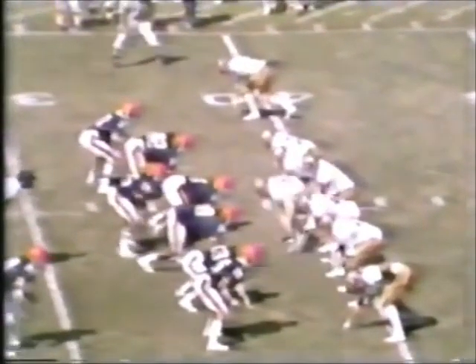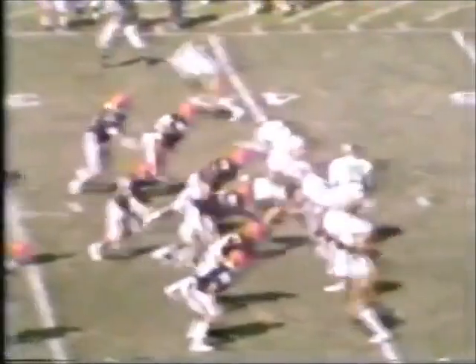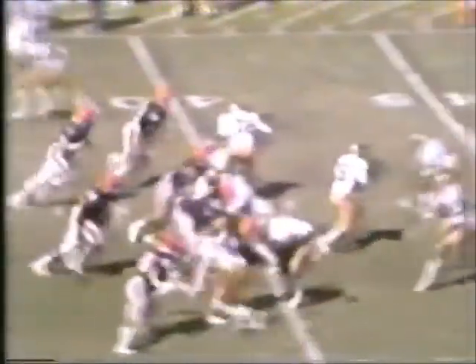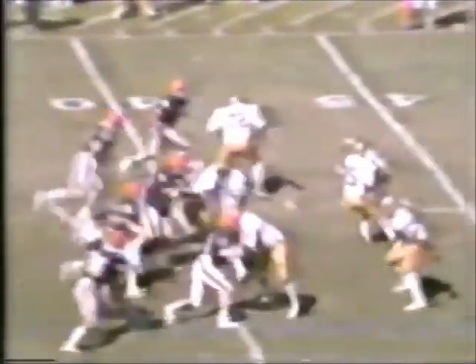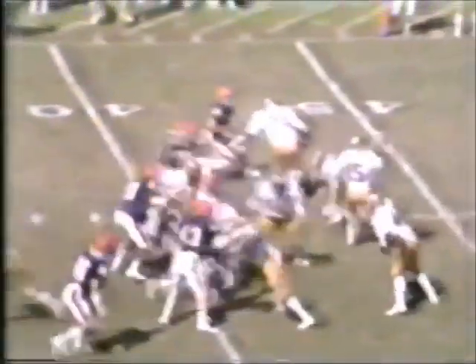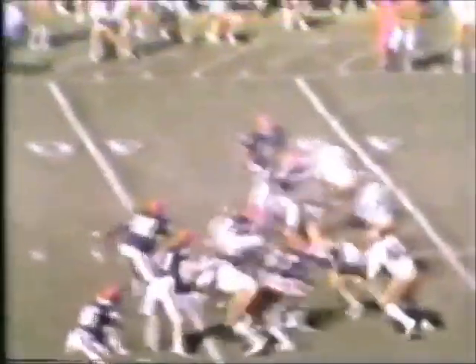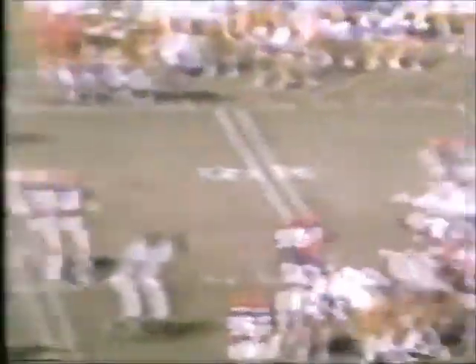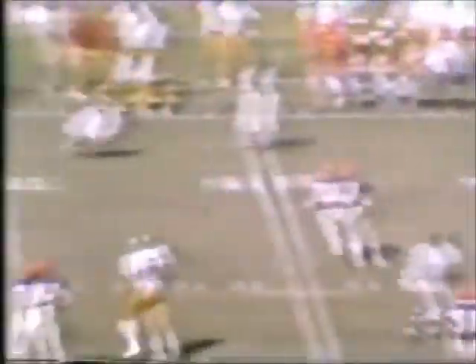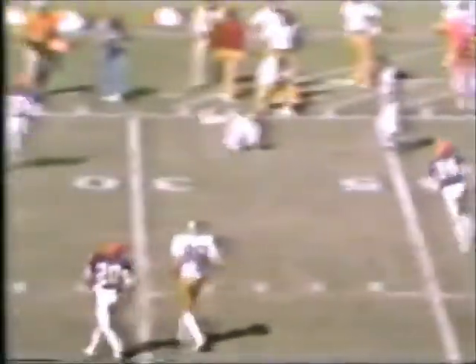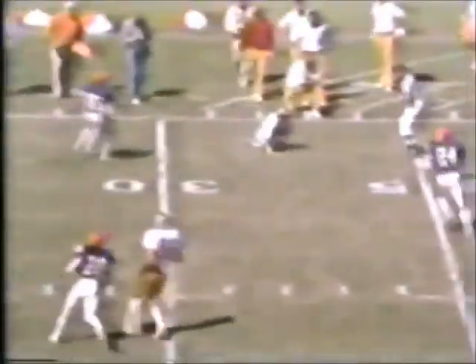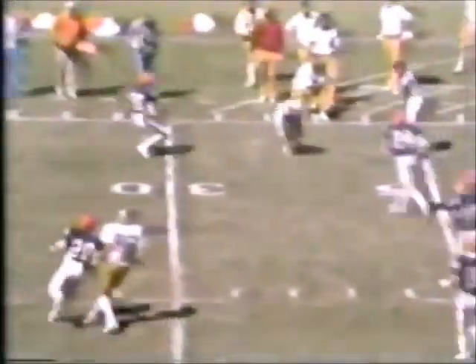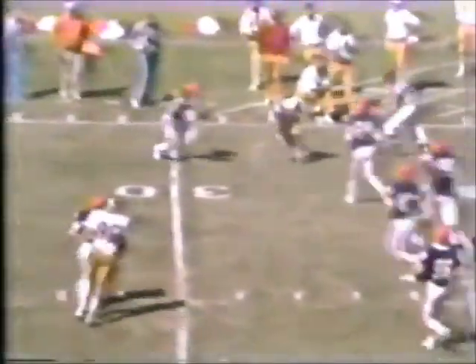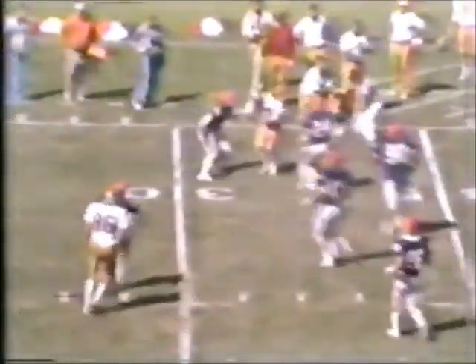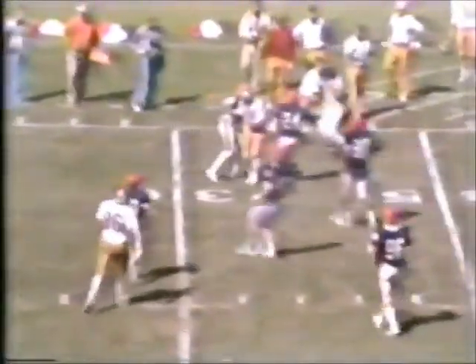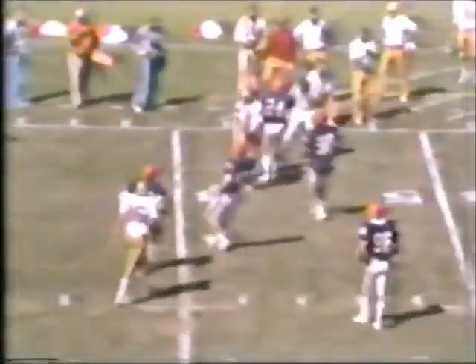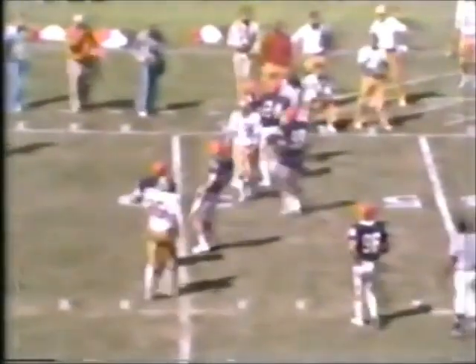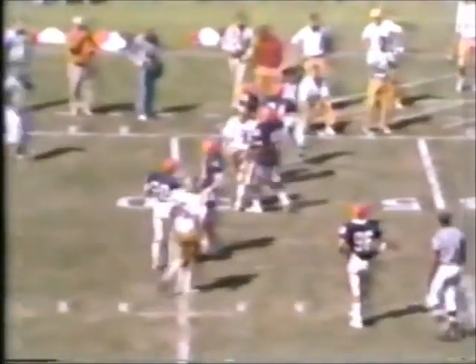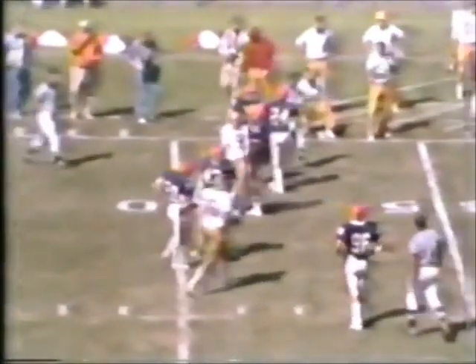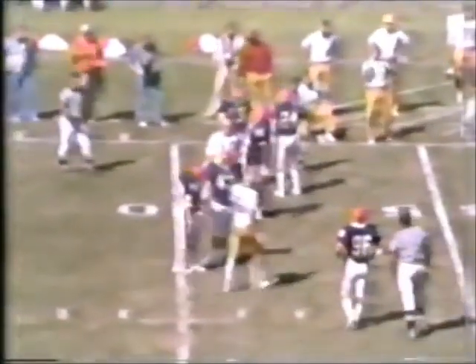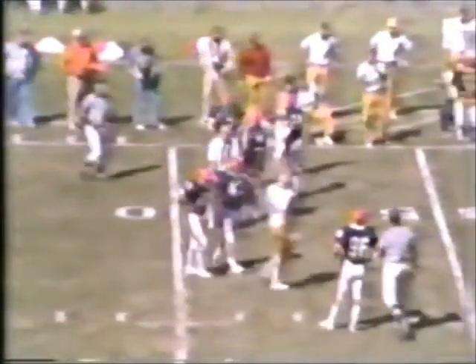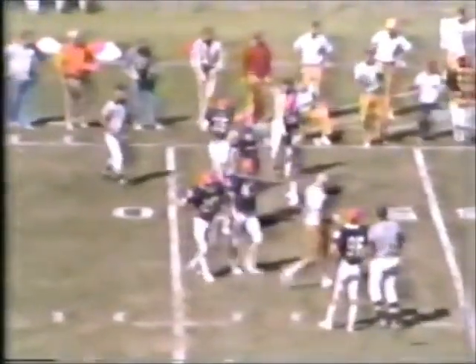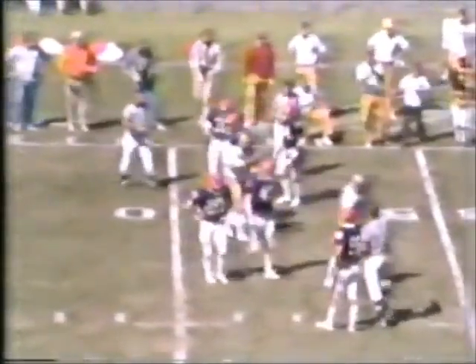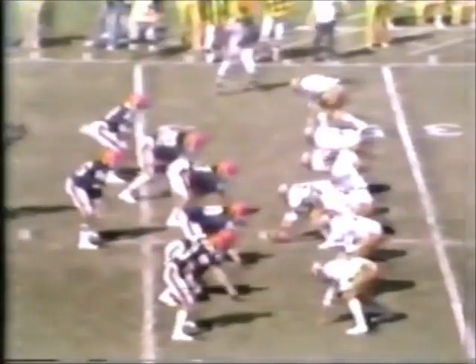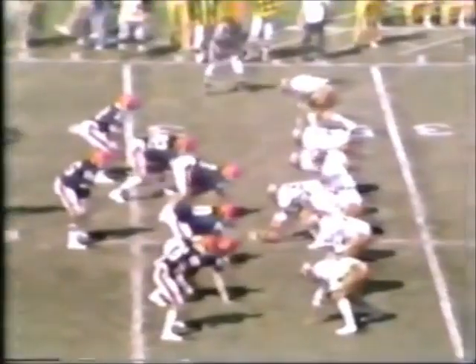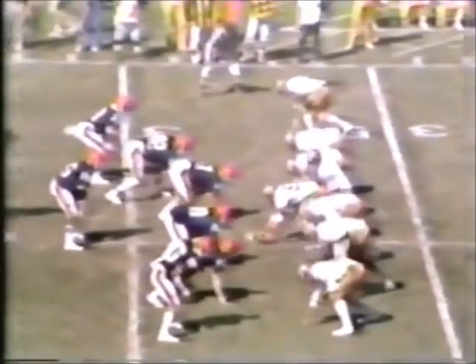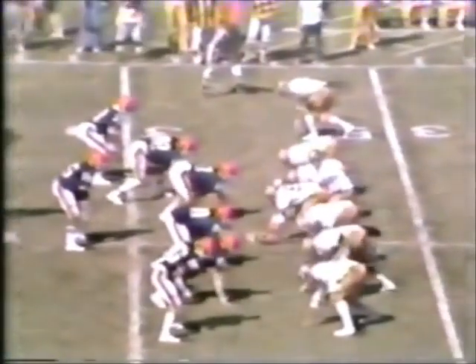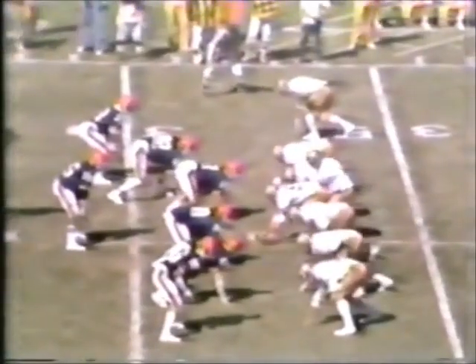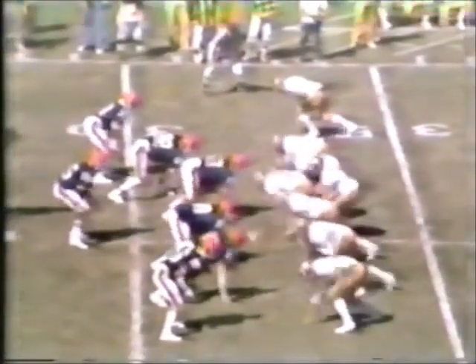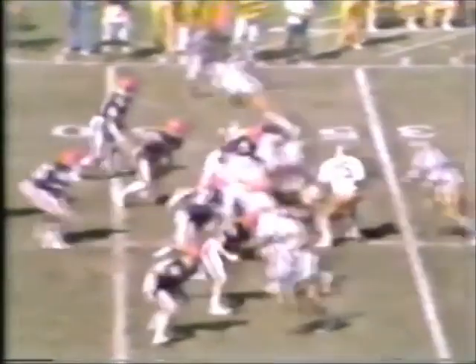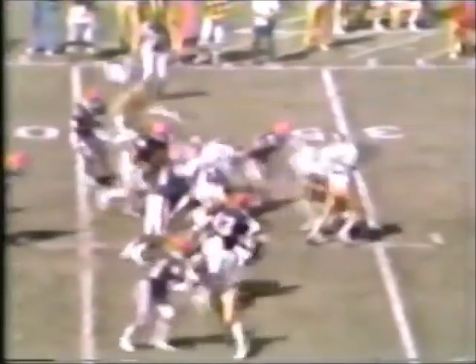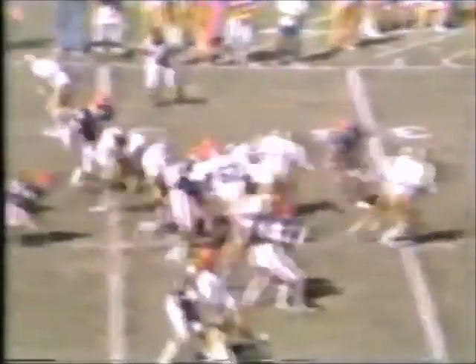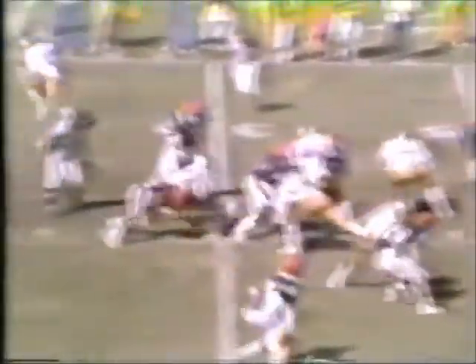Here's Jordan — third down situation. In the right flat to Unglob, and Unglob catches the football — enough for a first down. It's first down, Florida State. Jimmy Jordan directing the offense.